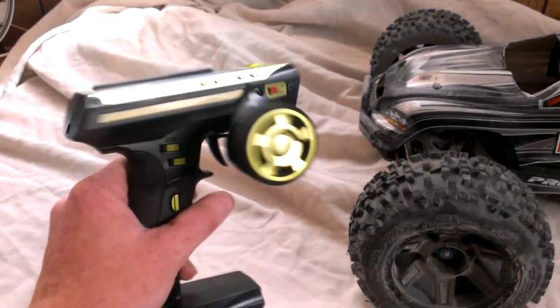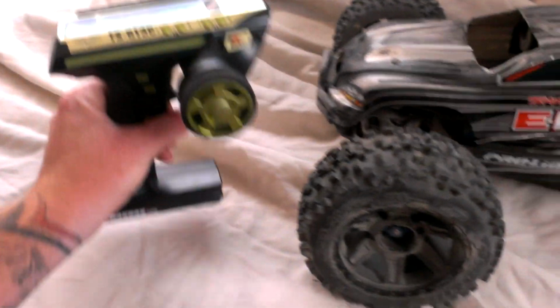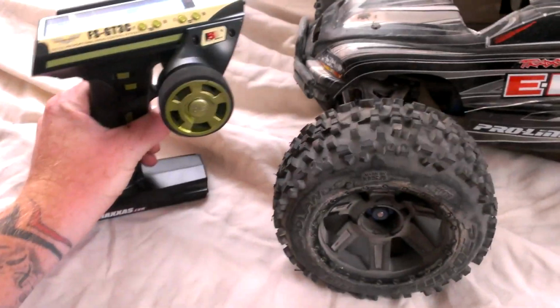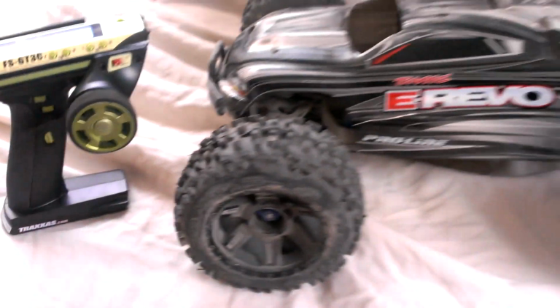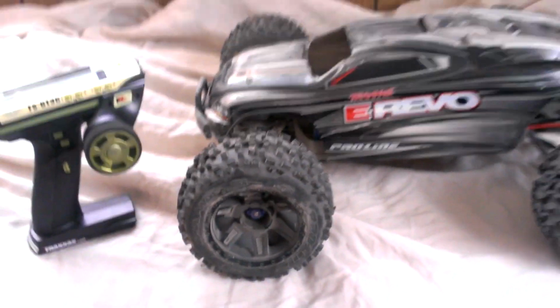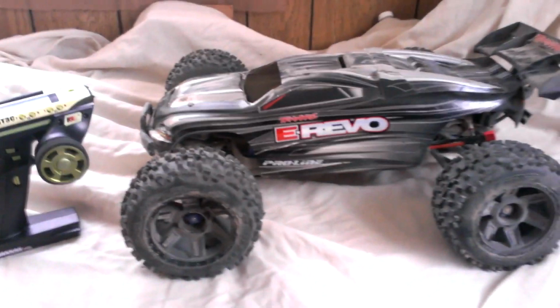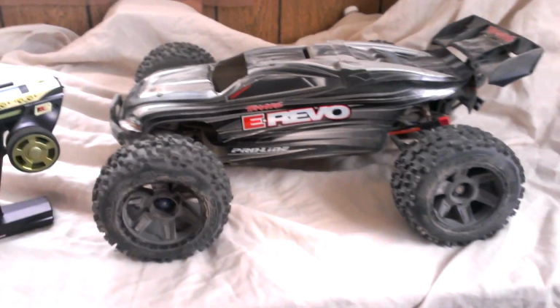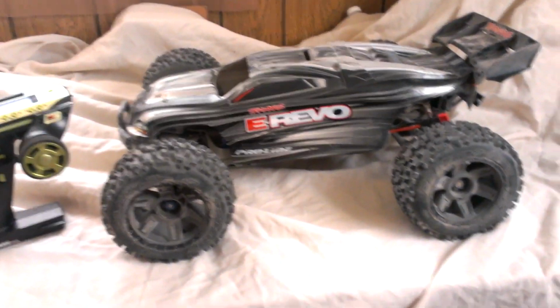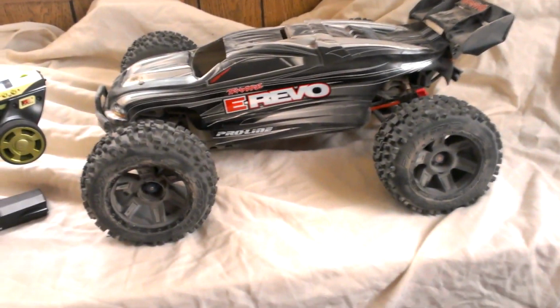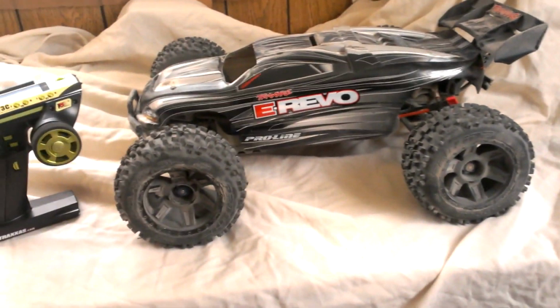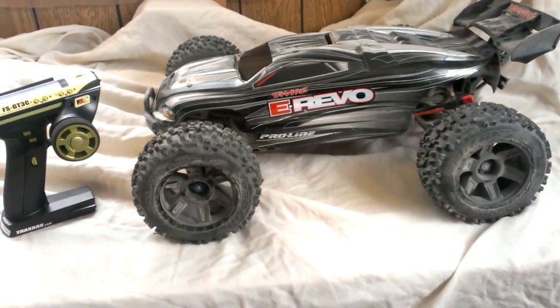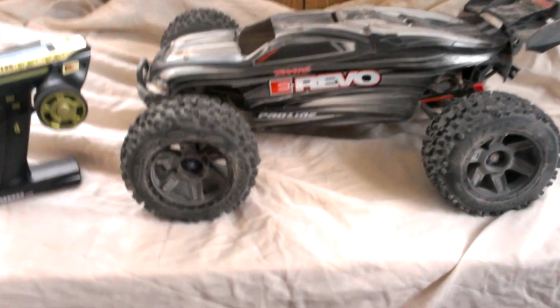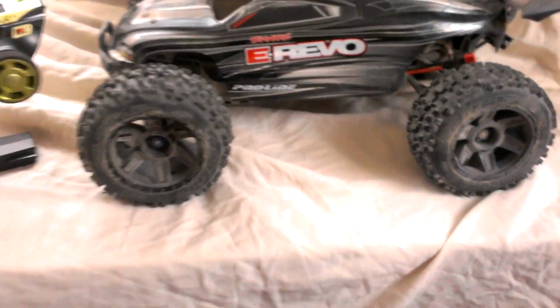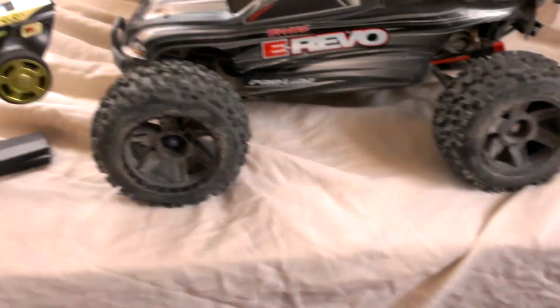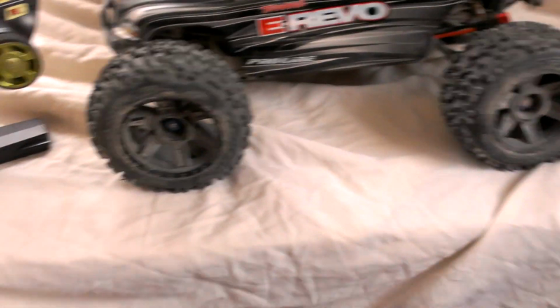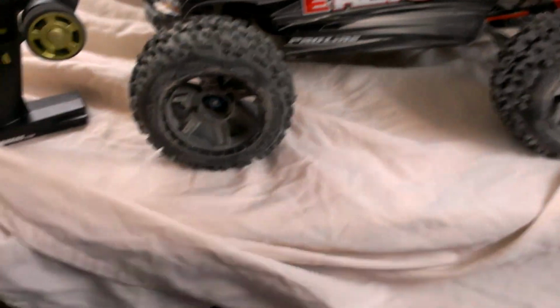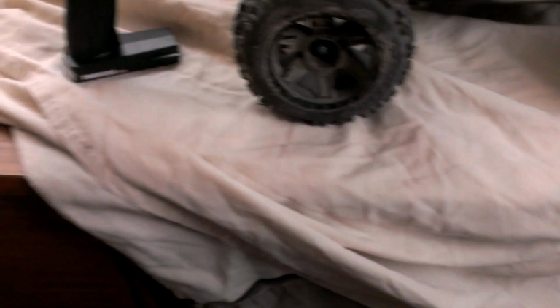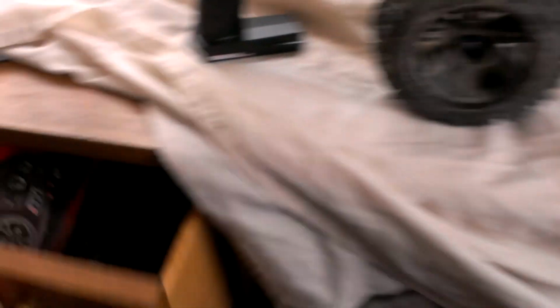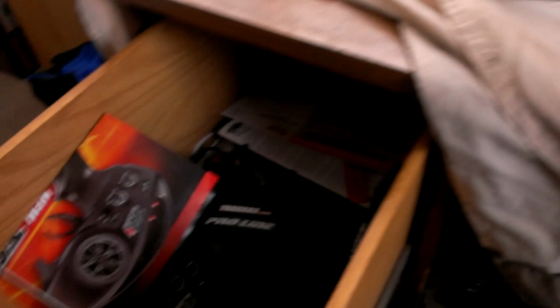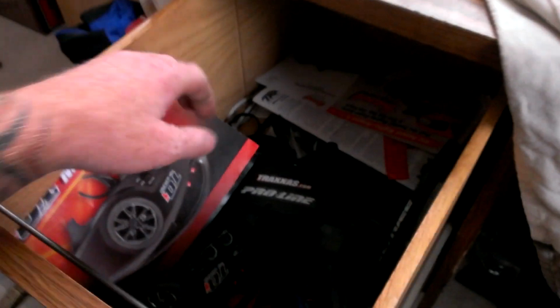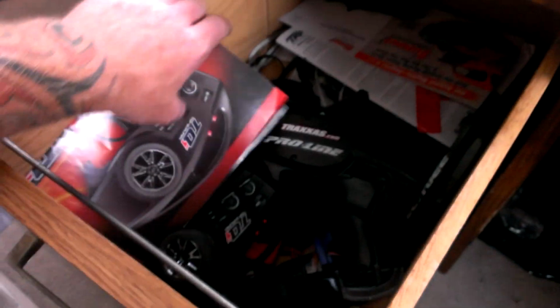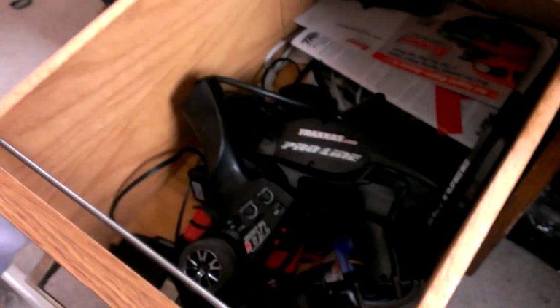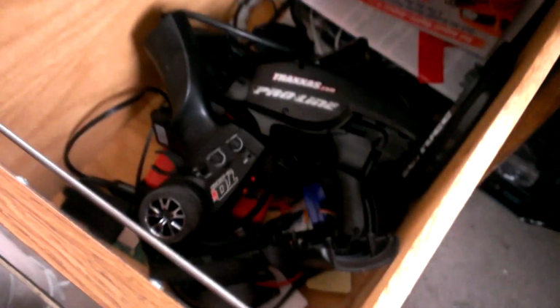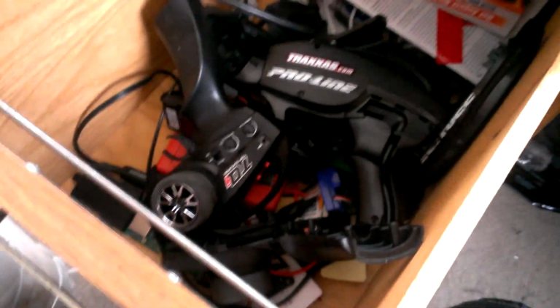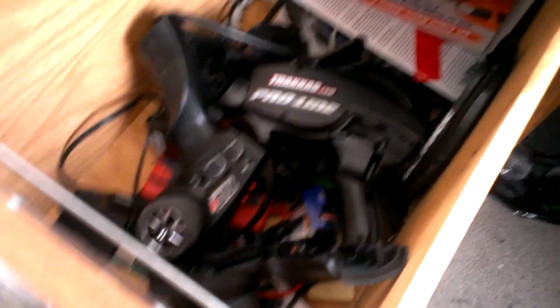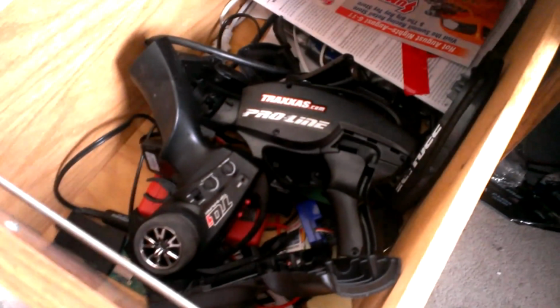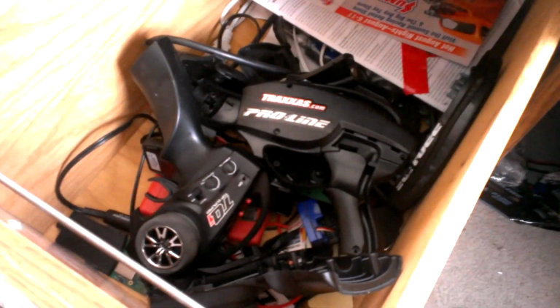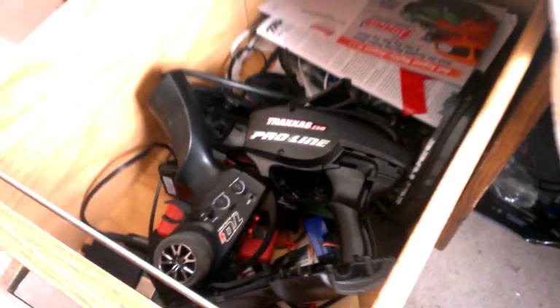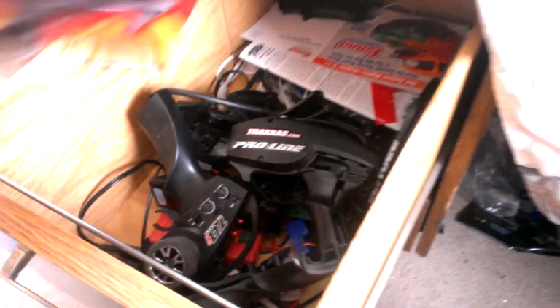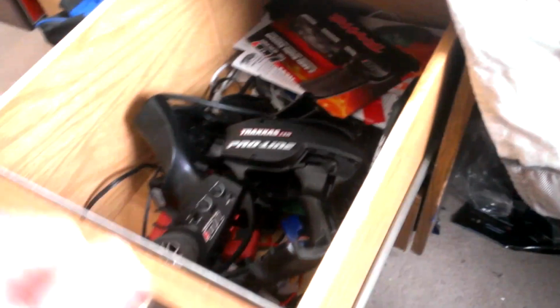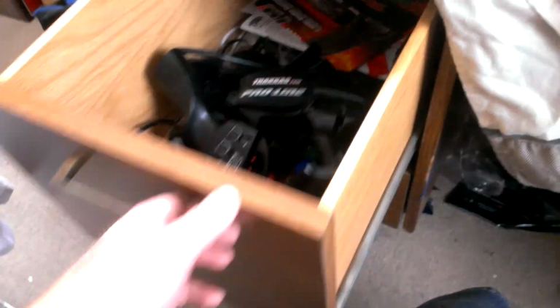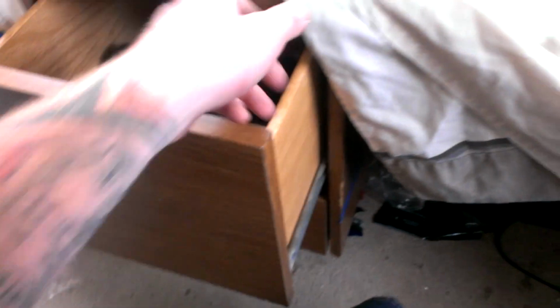It seems like a really nice radio for 50 bucks. I mean, the old Traxxas TQI radios — they just are junk. As you can see here in my drawer, I have four of them that have just gone to crap.